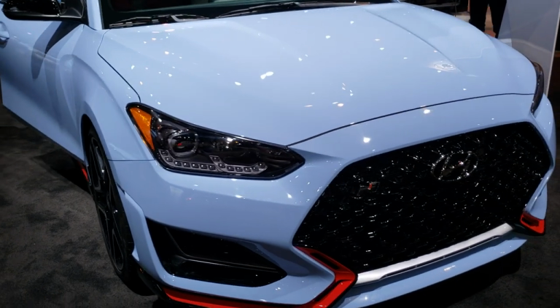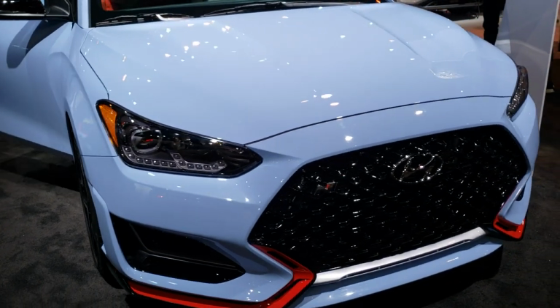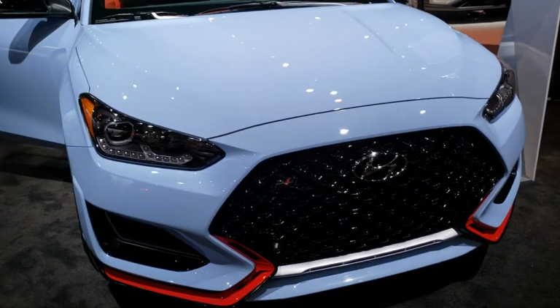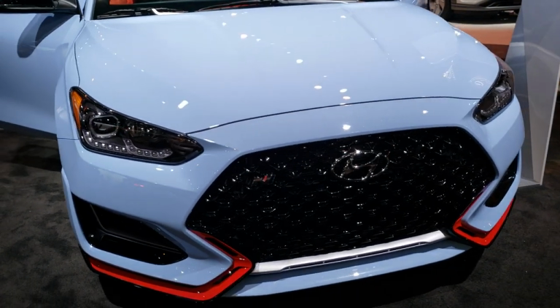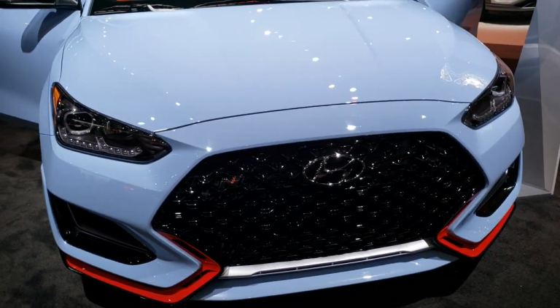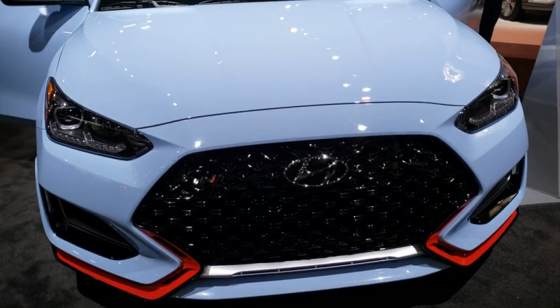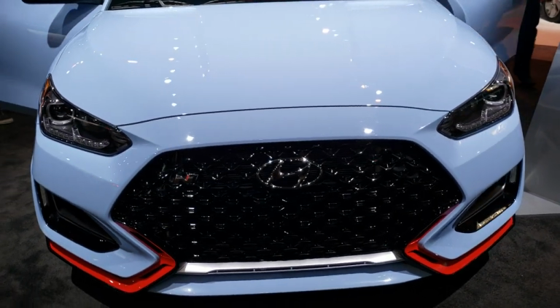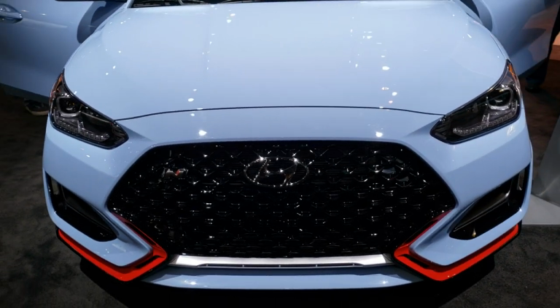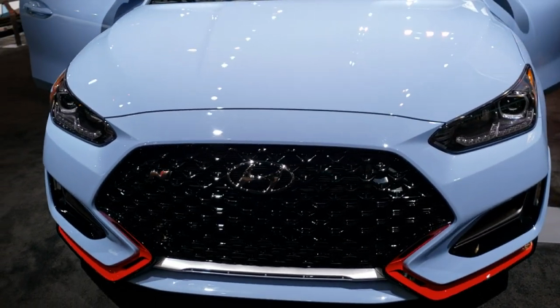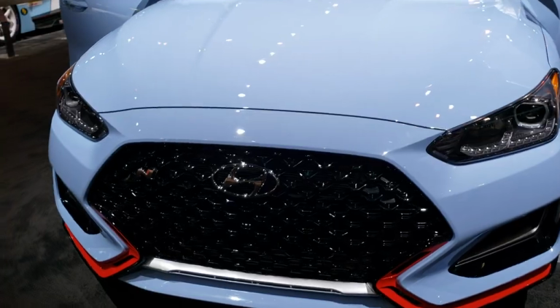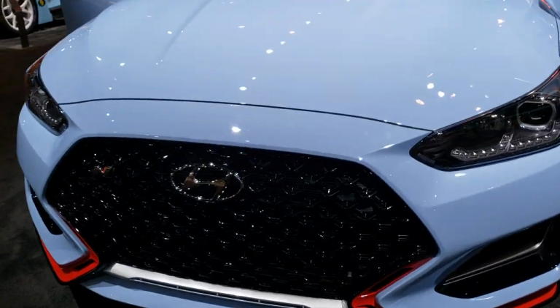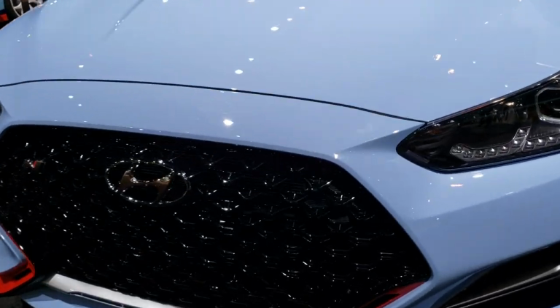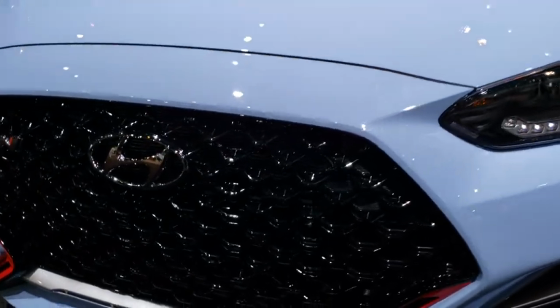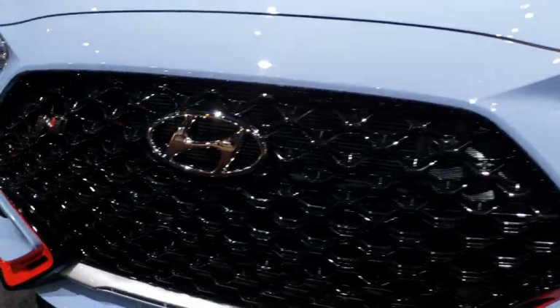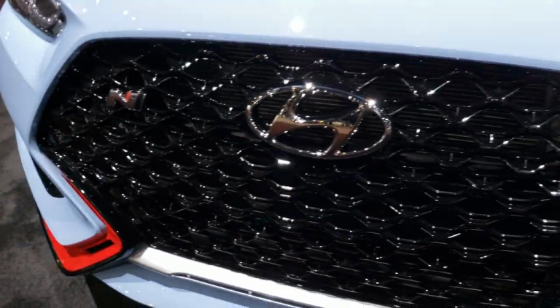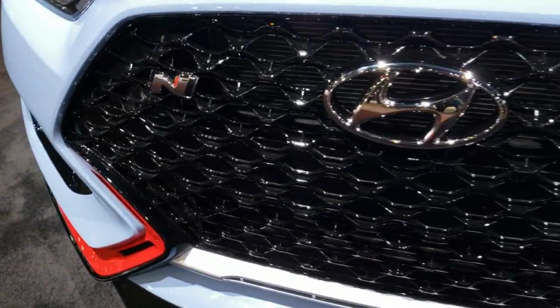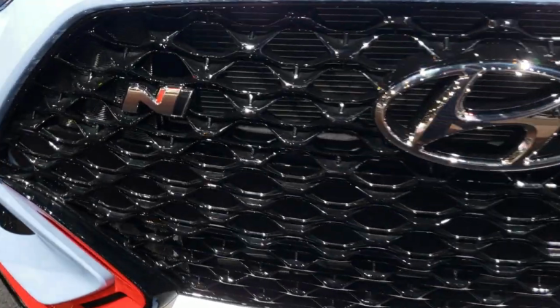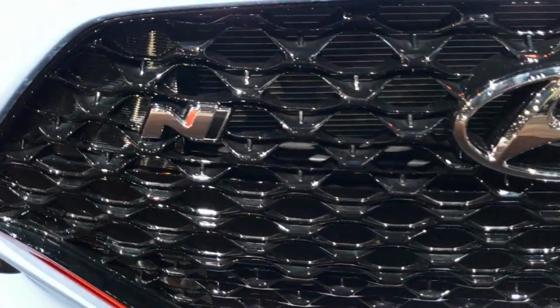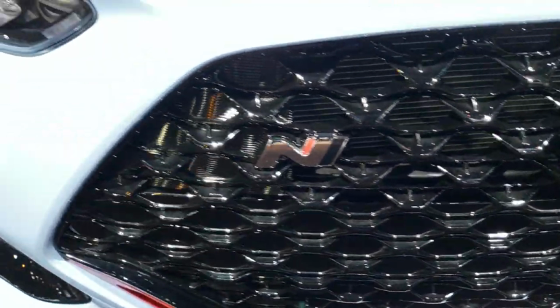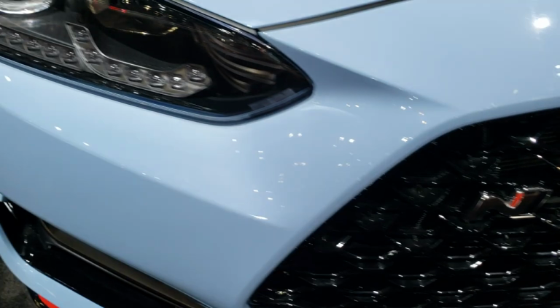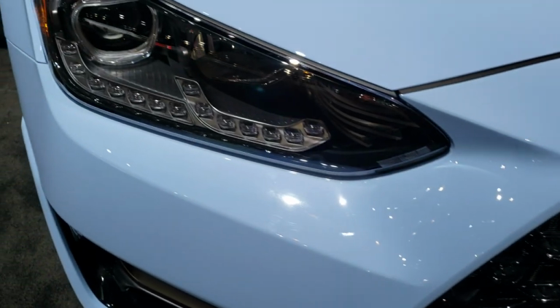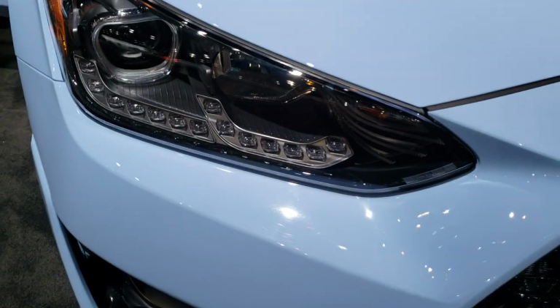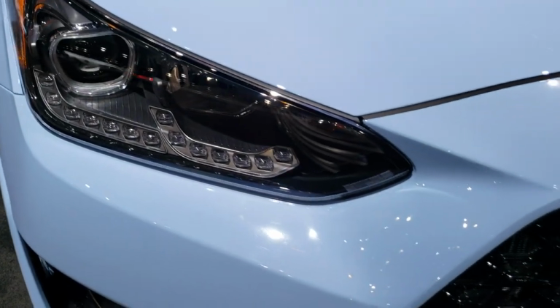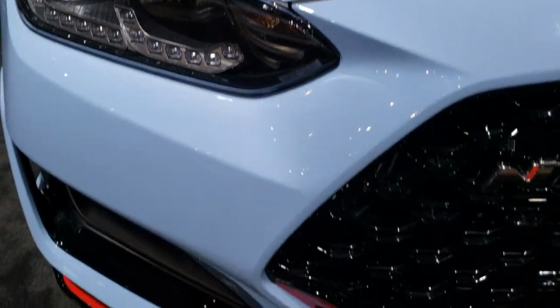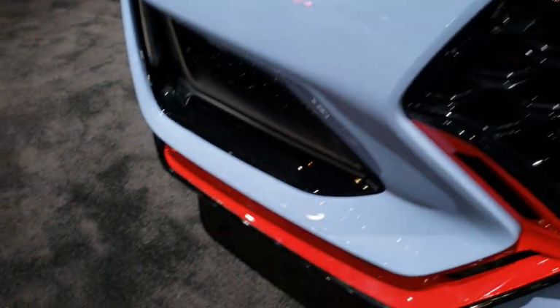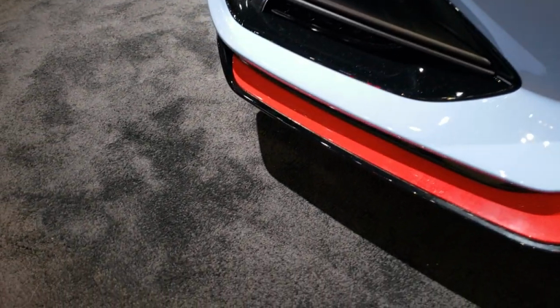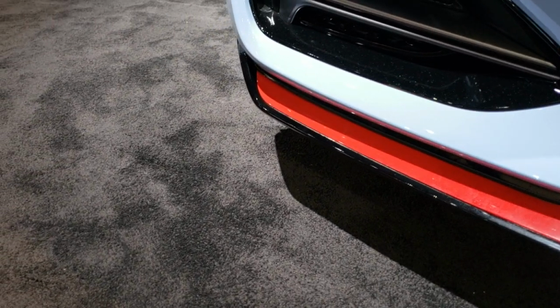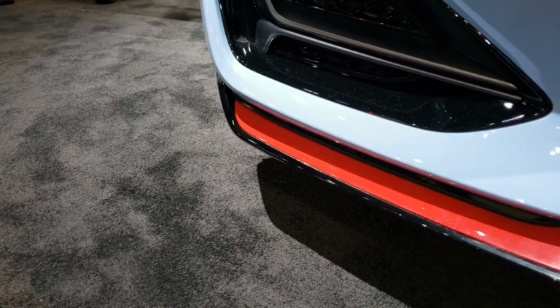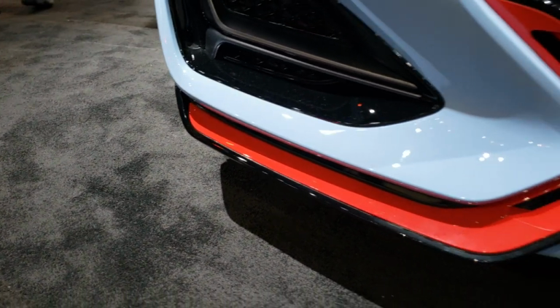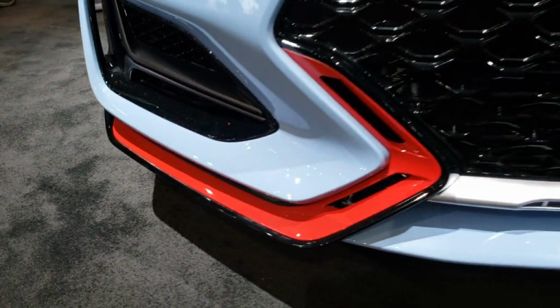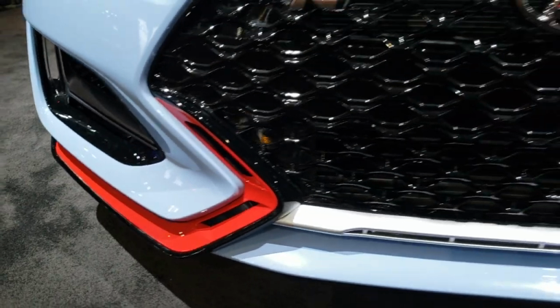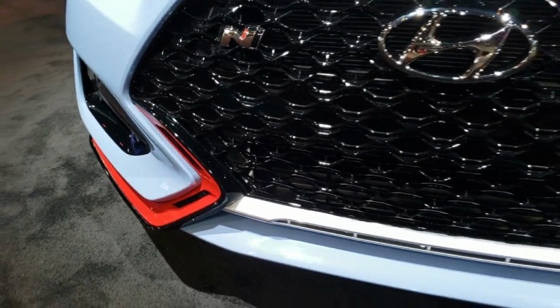It's like a gloss black grille — you get the N logo on there, LED headlamps and running lights, and I presume maybe fog lamps, maybe not.